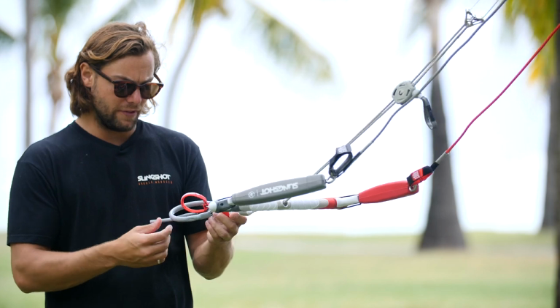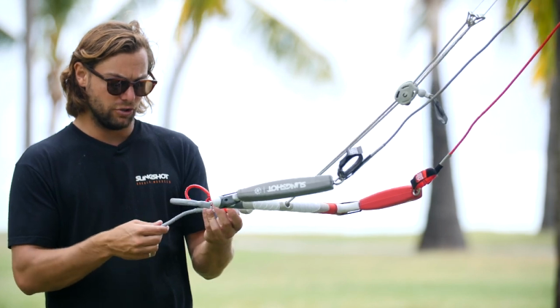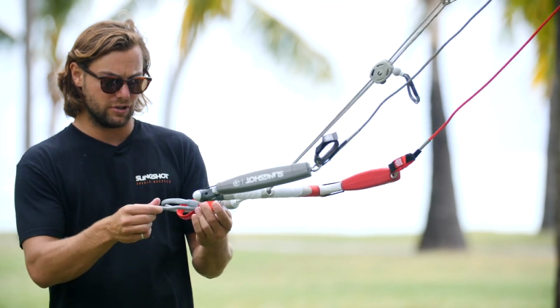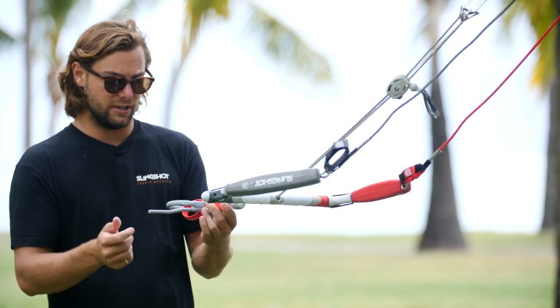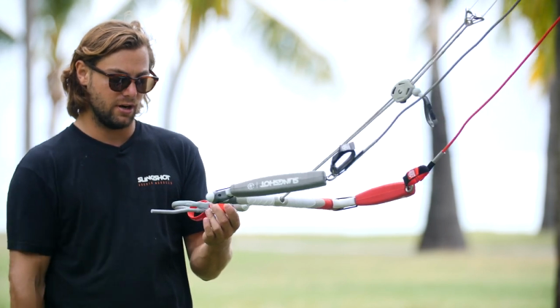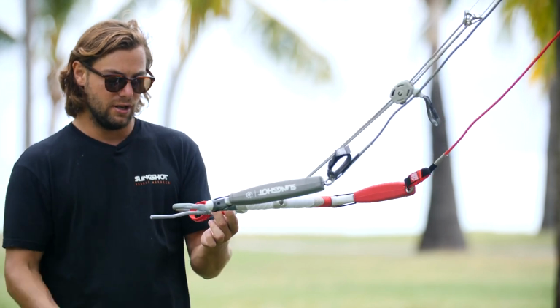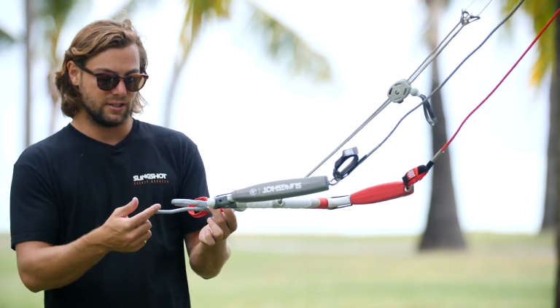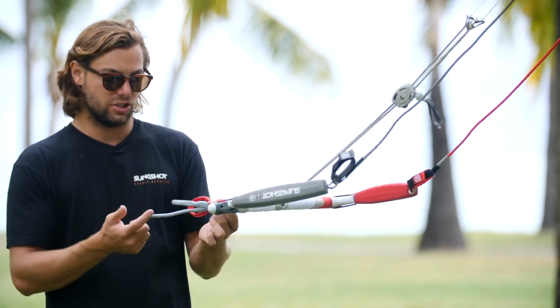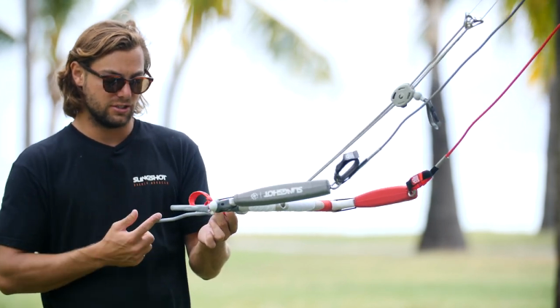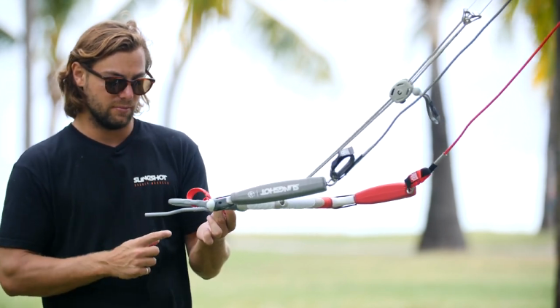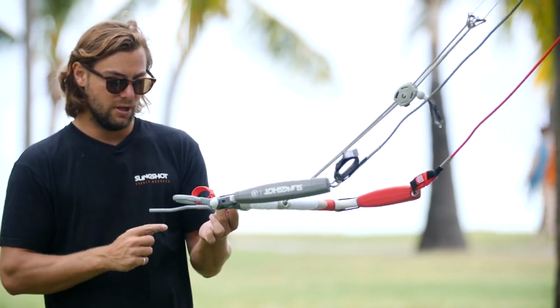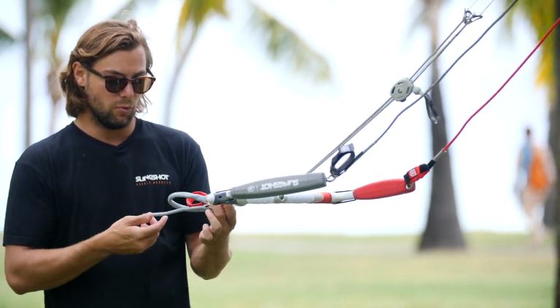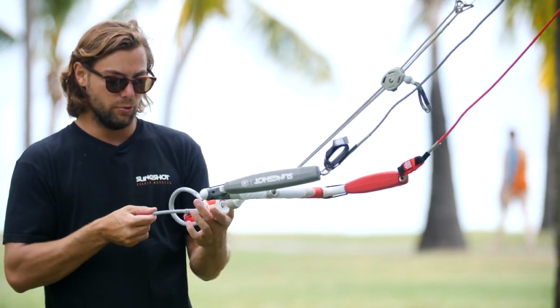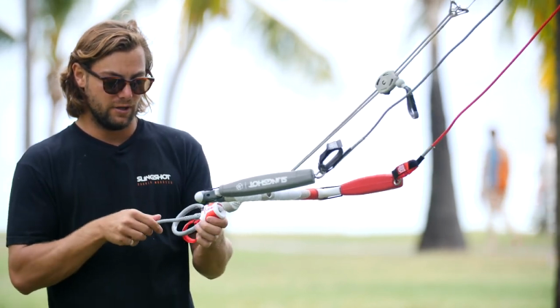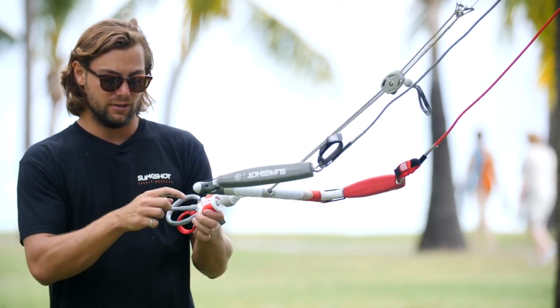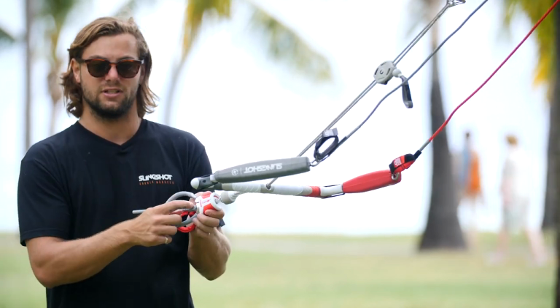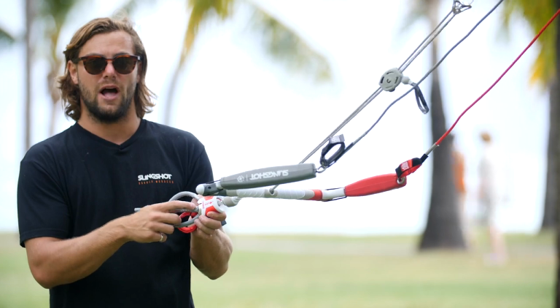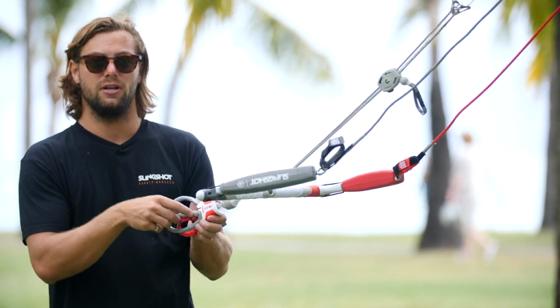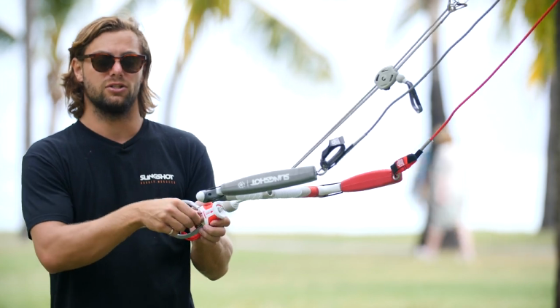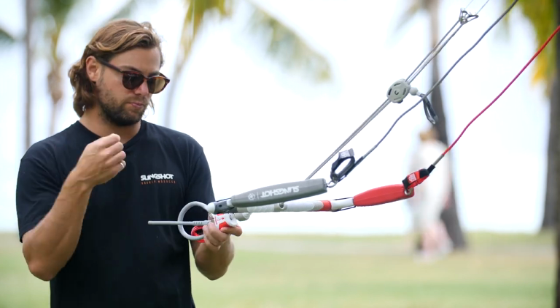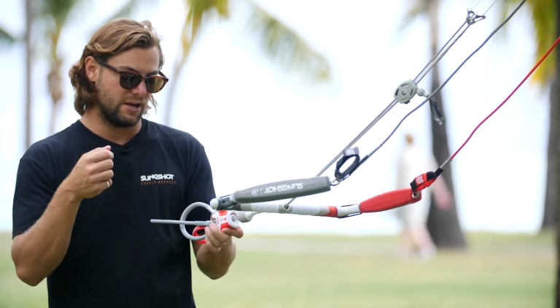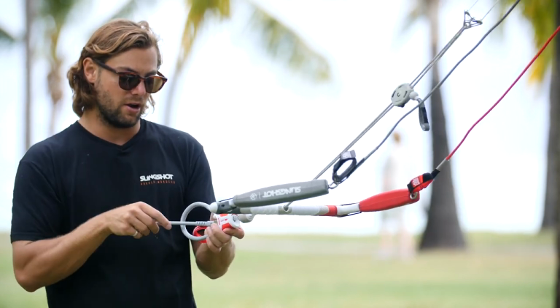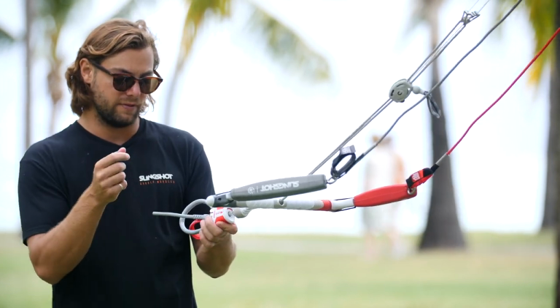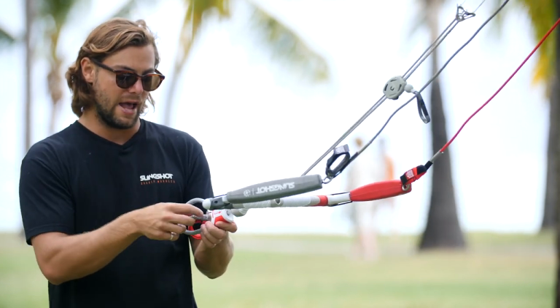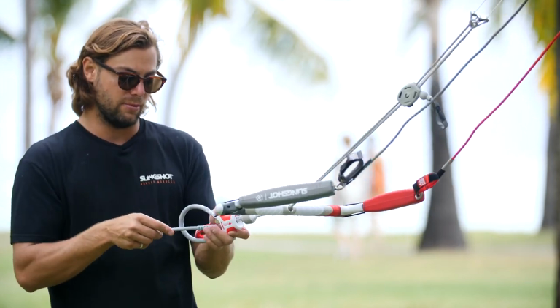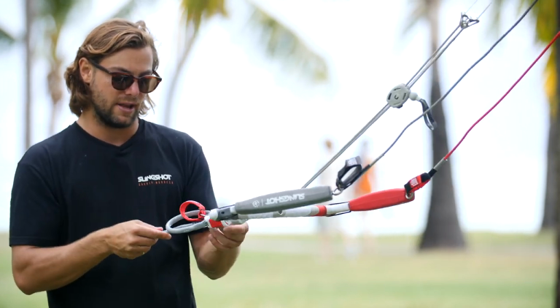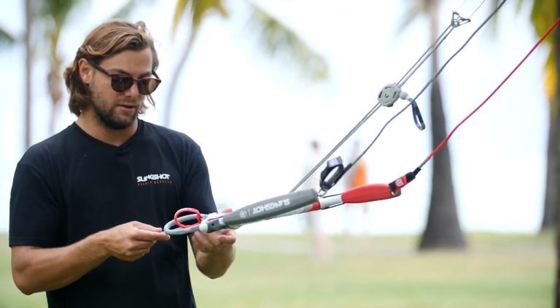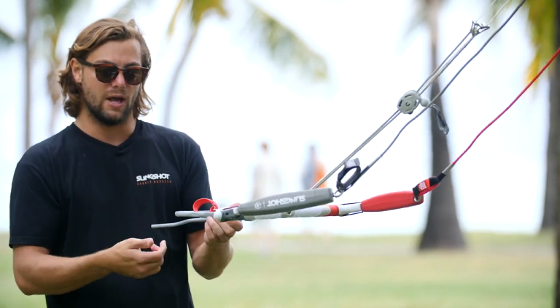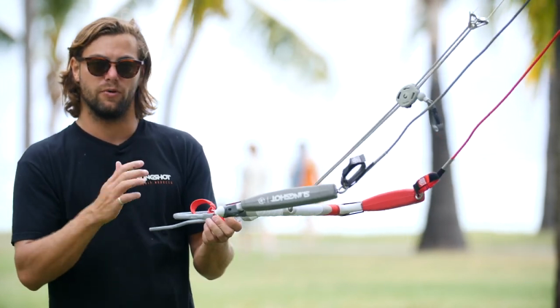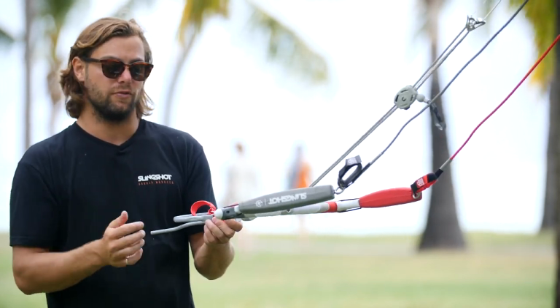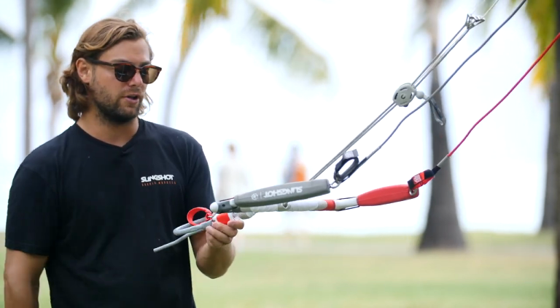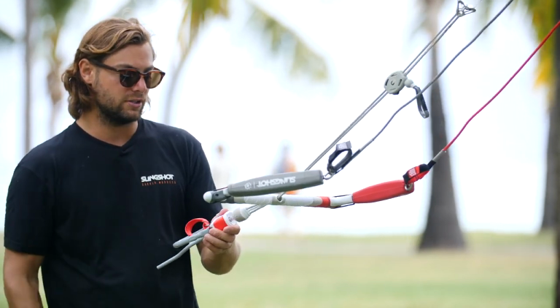Rounding out the chicken loop, we have our donkey dick here that's going to secure your system. If you want to remove it, it's just a simple allen key — you can just take it right off, and then allen key it back in, and that will prevent you from falling unhooked.